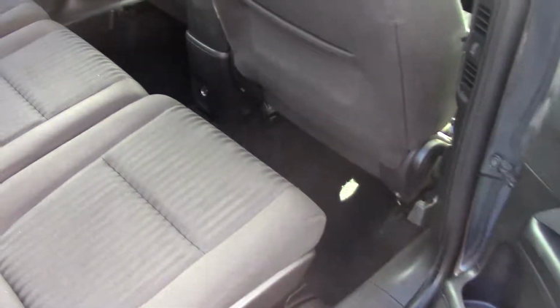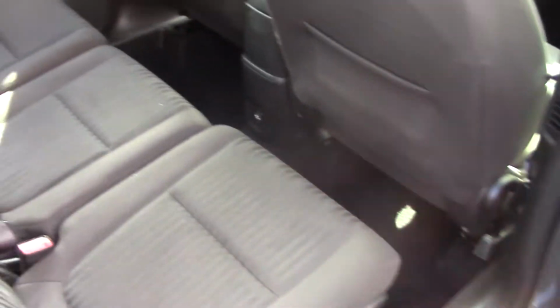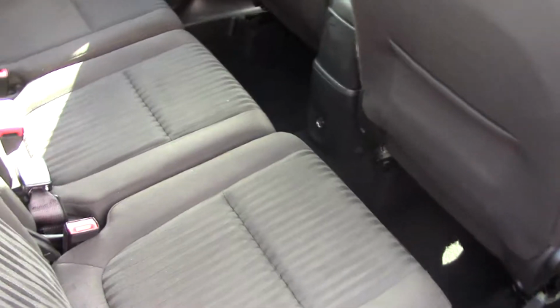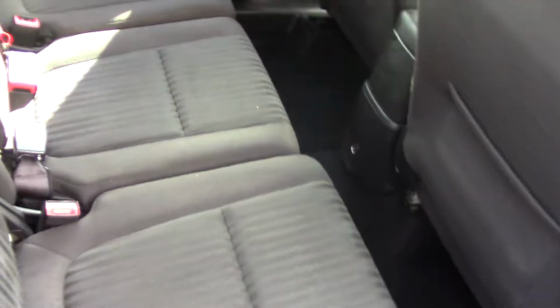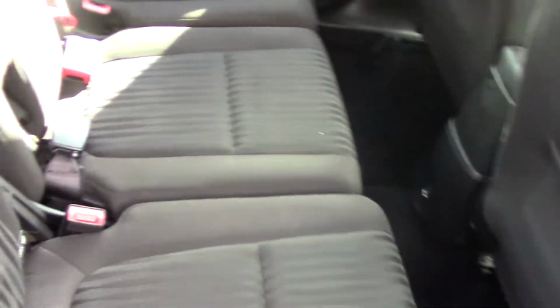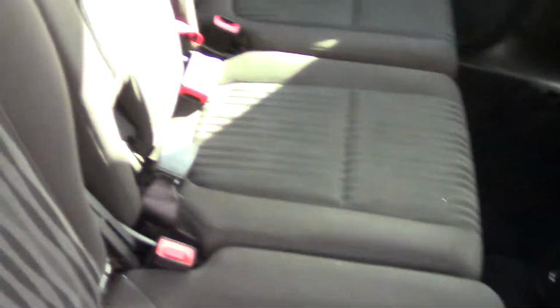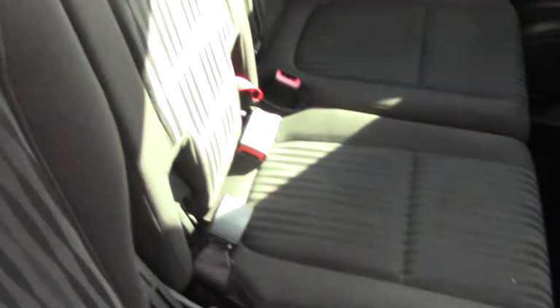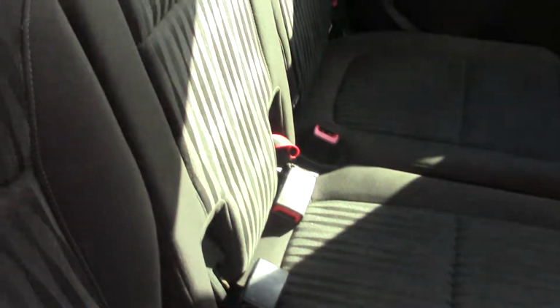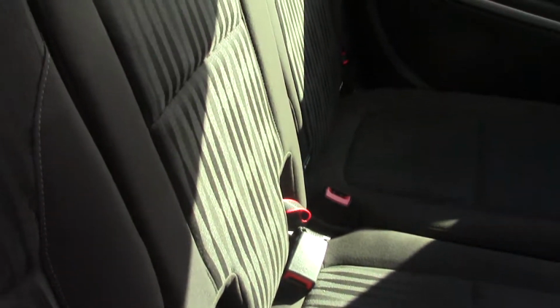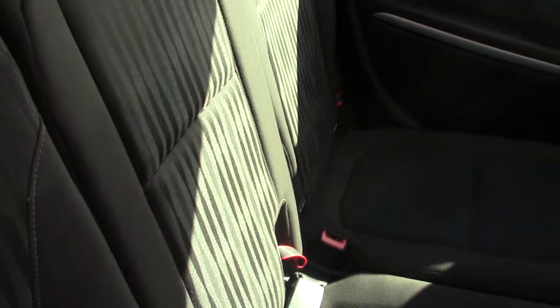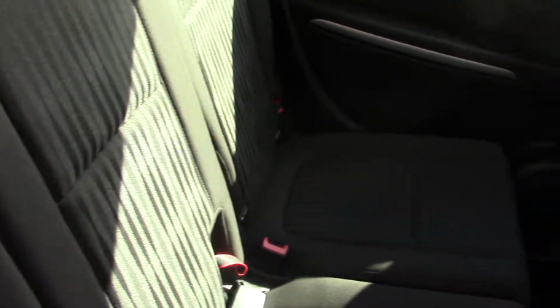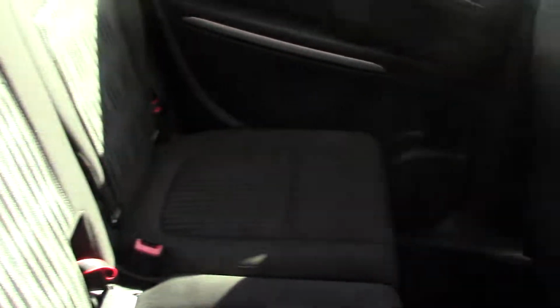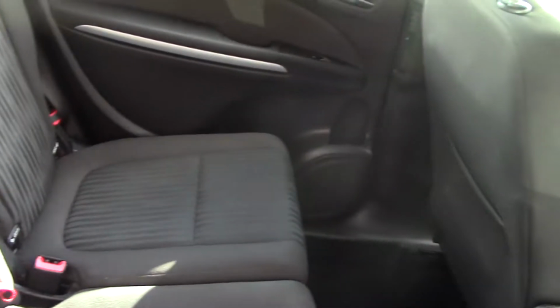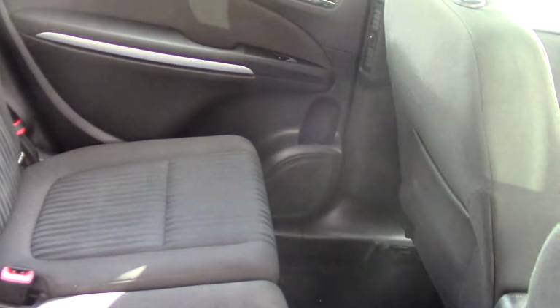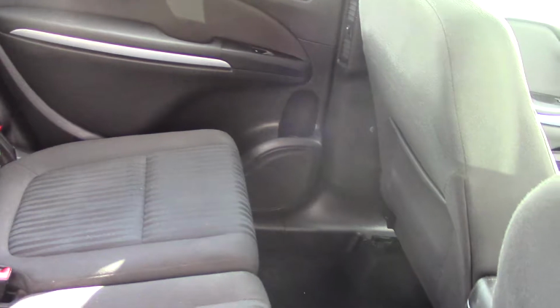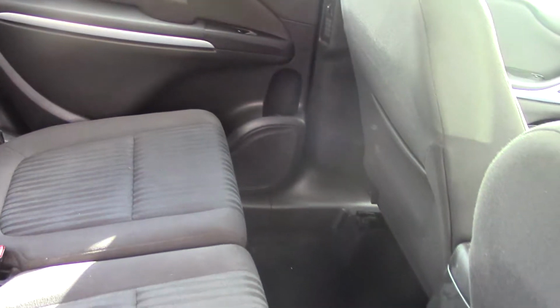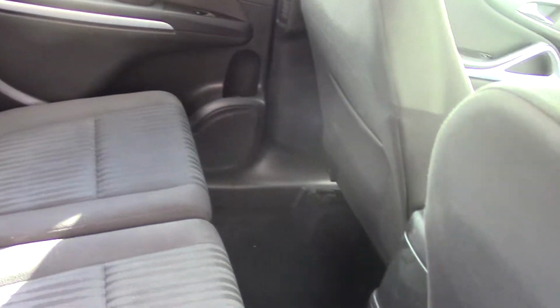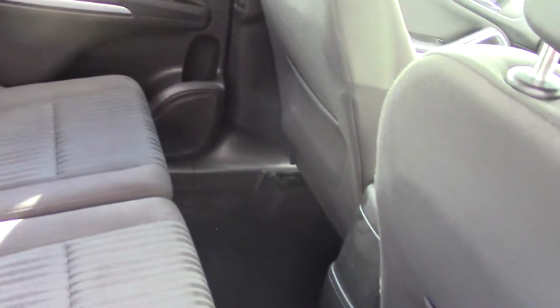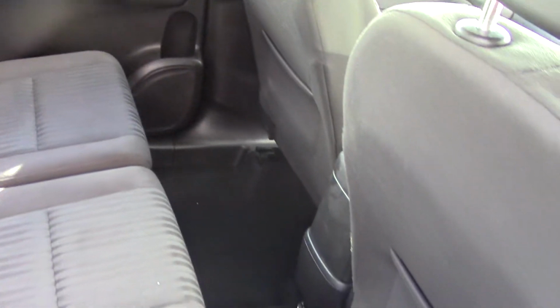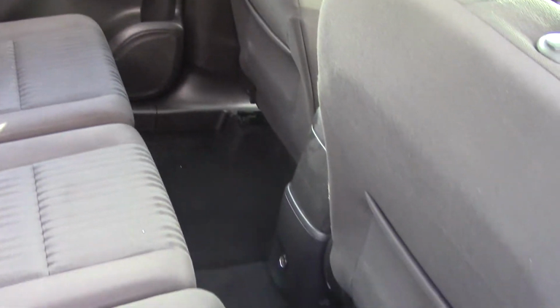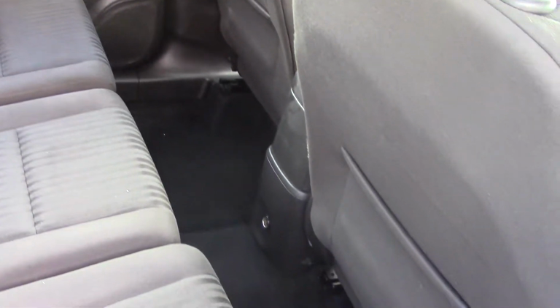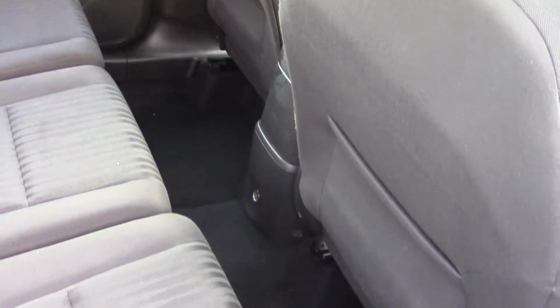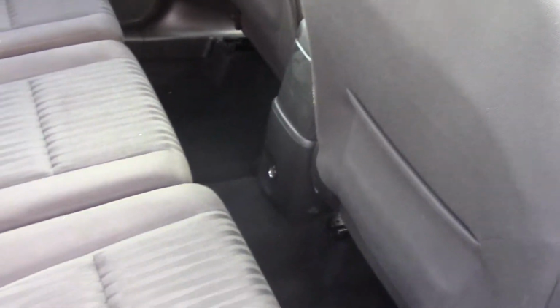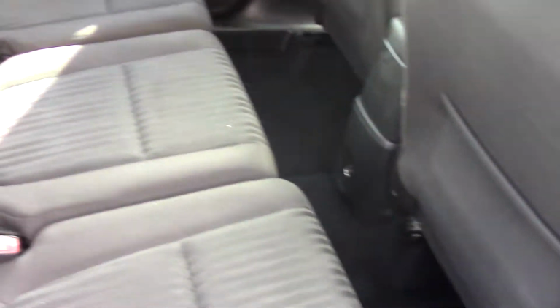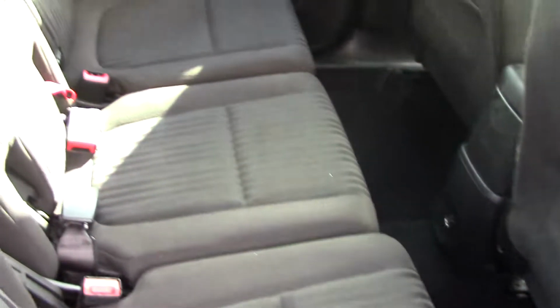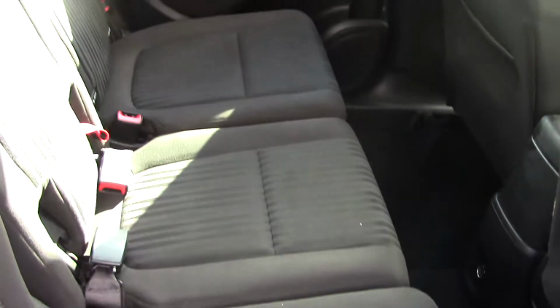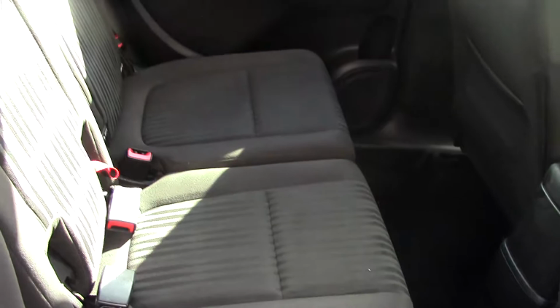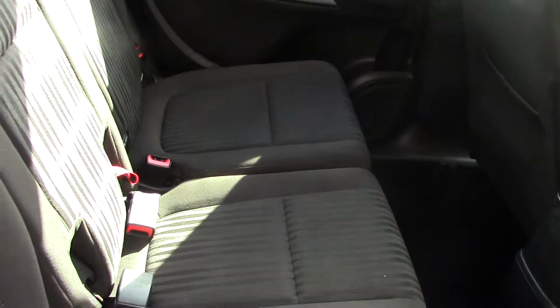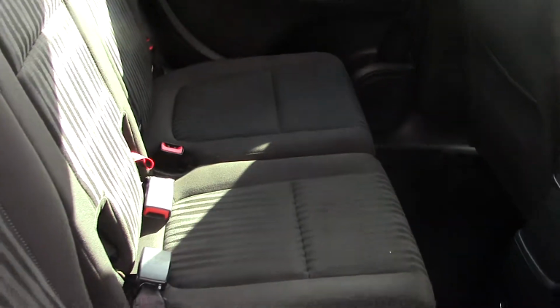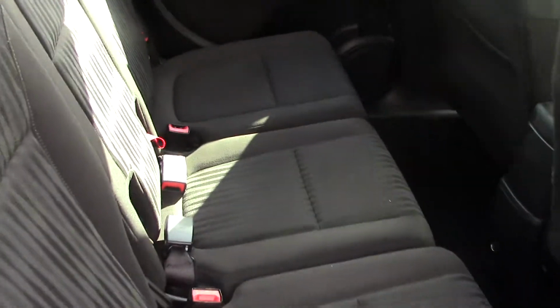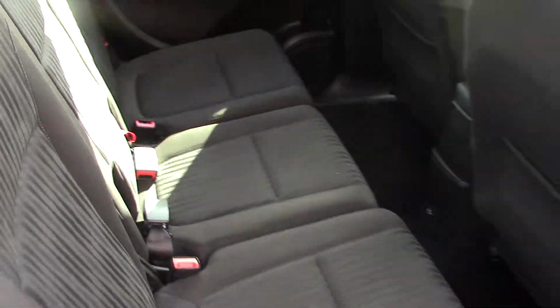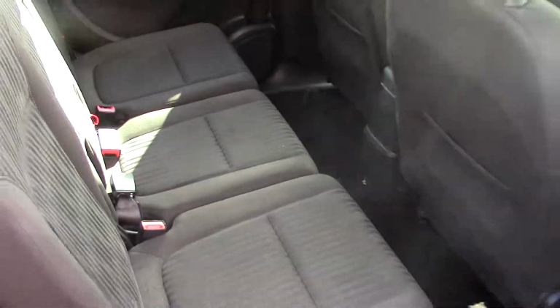There you can see the style and design of the seats. As you can imagine, you've got loads and loads of leg room inside the Vauxhall Sephira. They all independently move as well, so plenty of room in there.